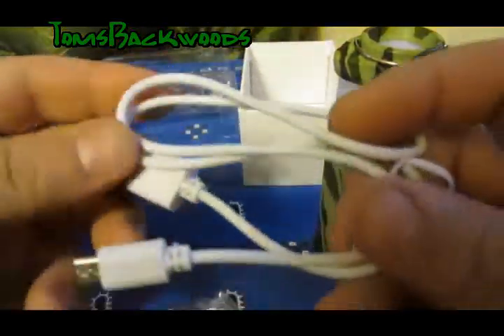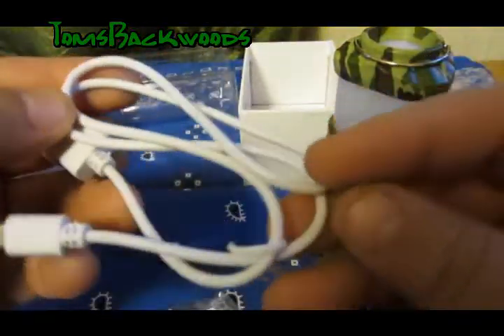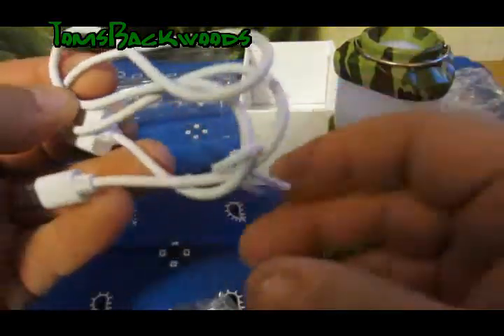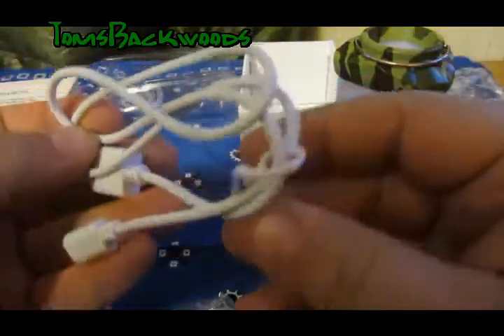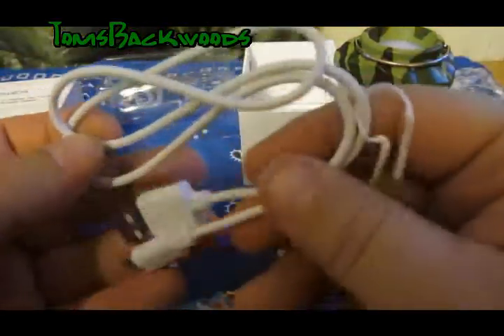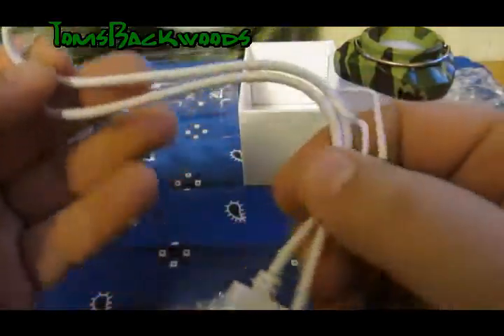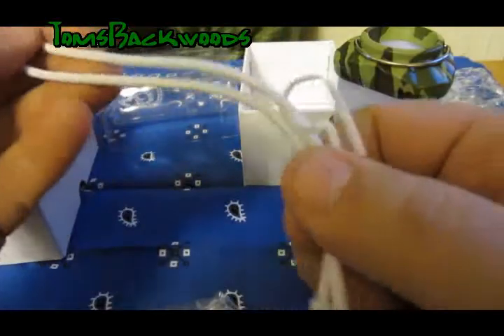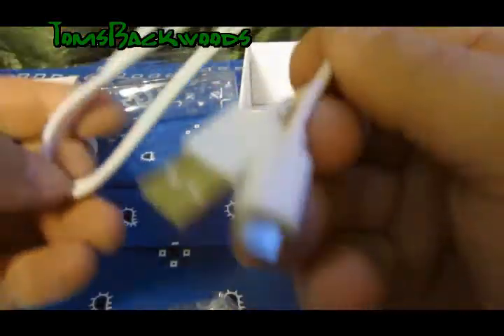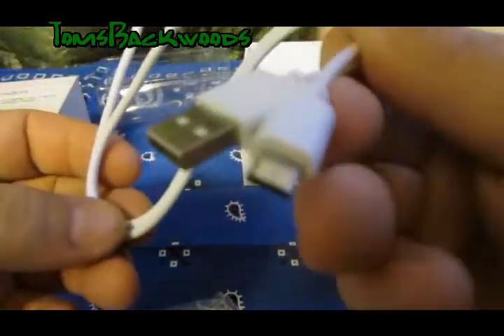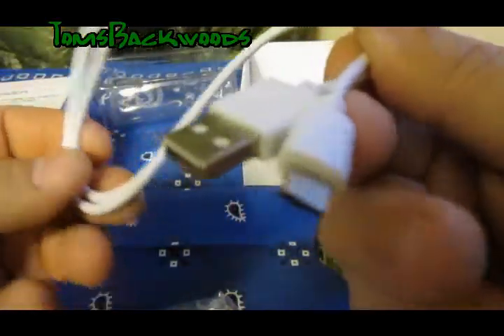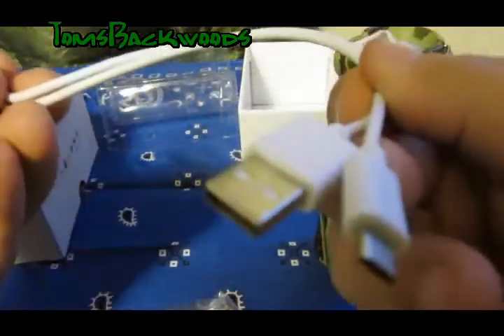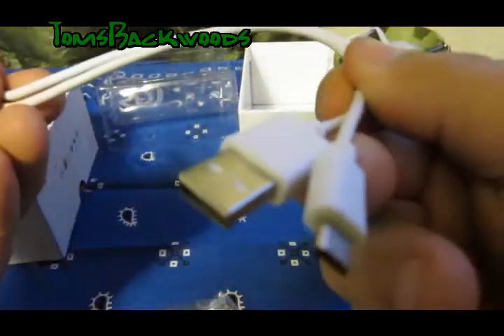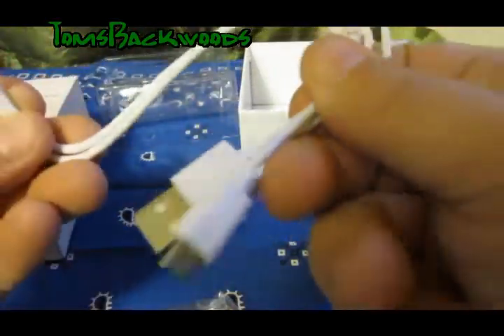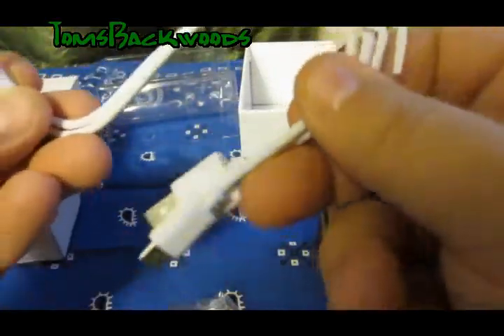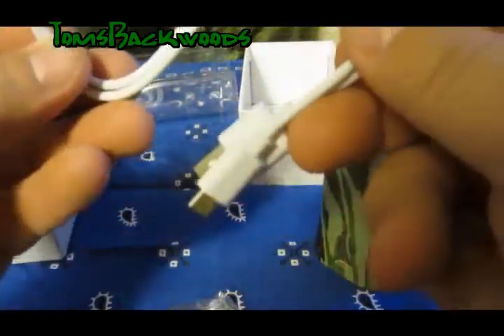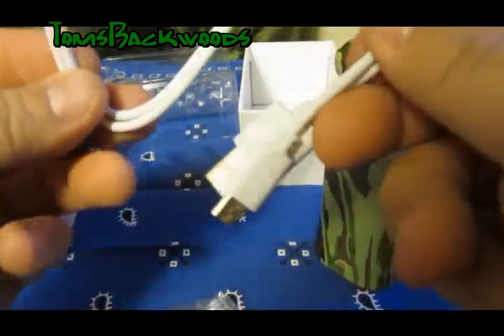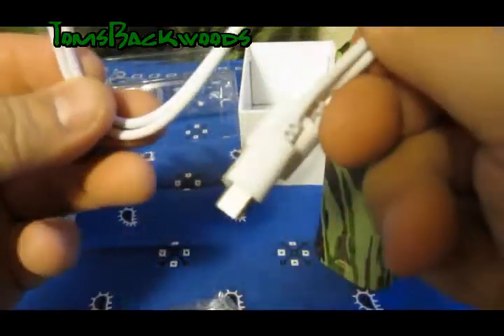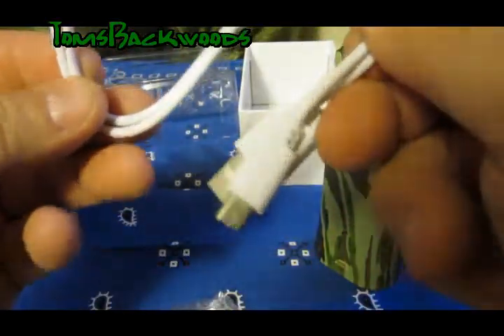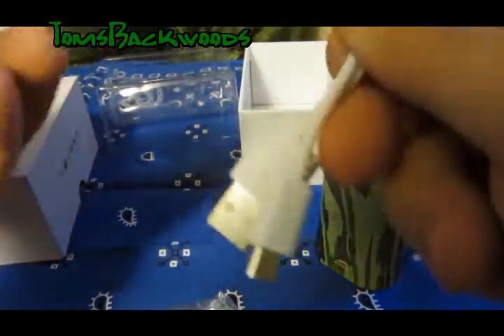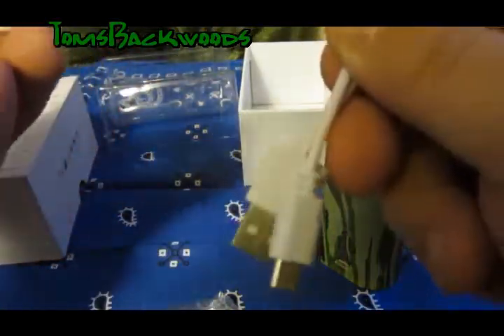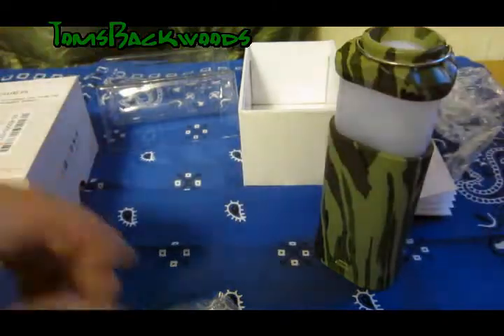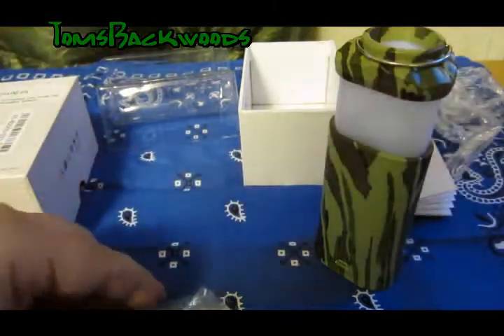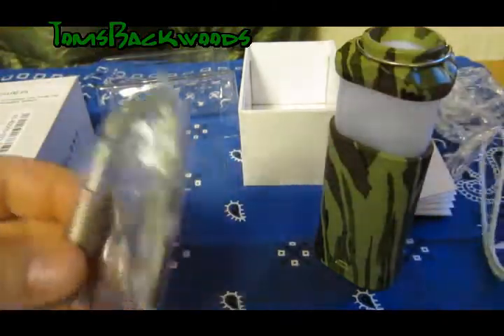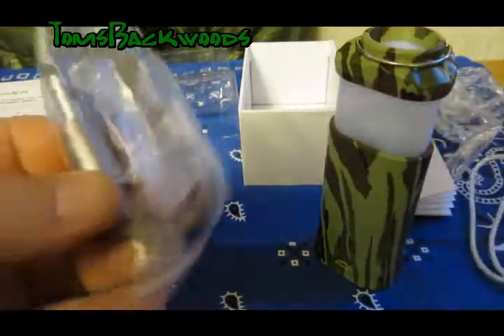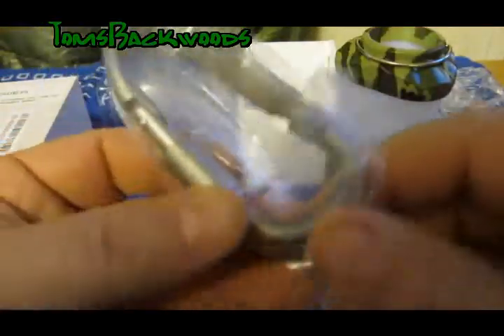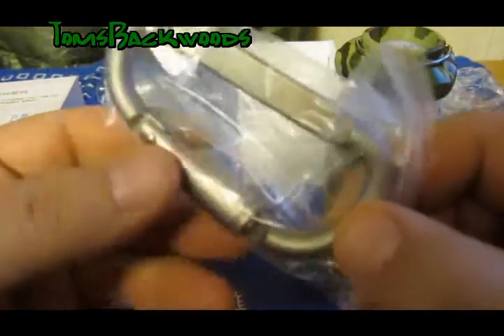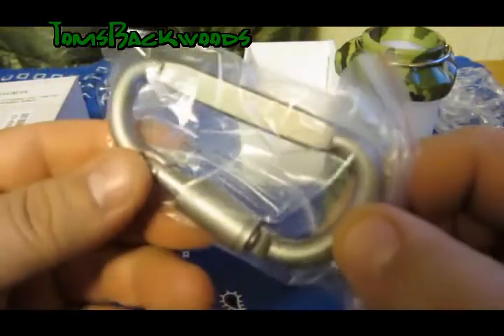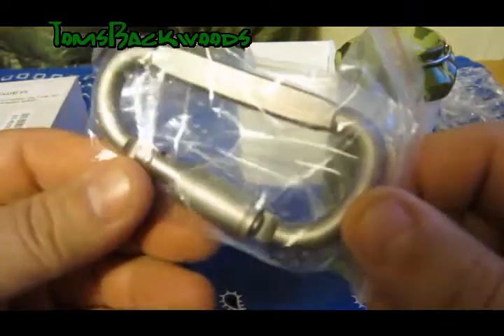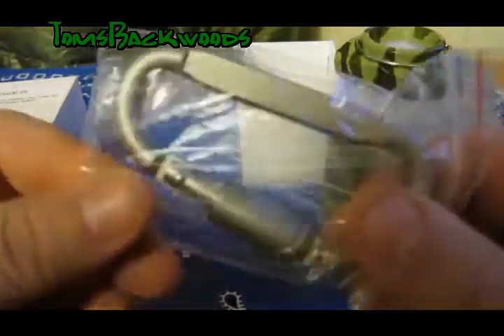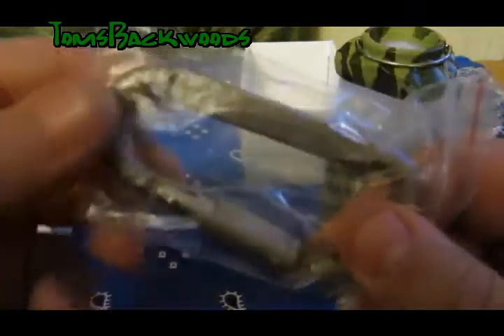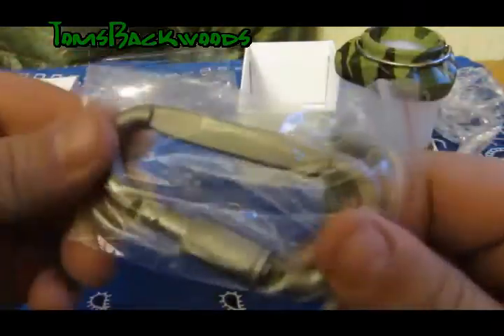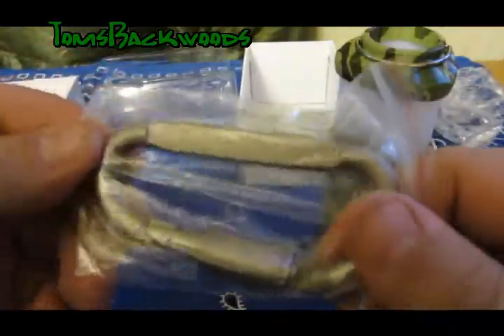Here's our mini USB cable. Looks like the same one that comes with my phone. And a big carabiner.